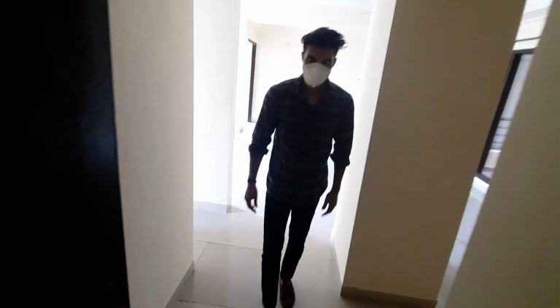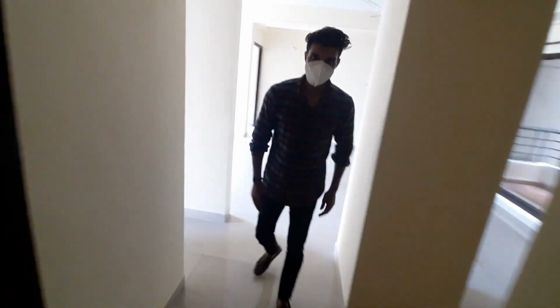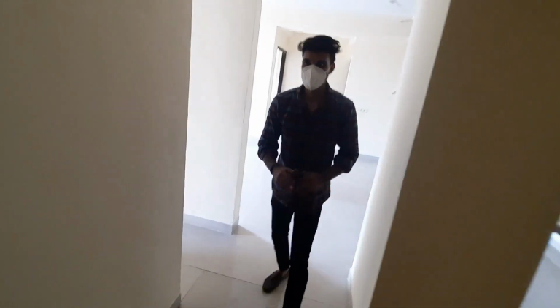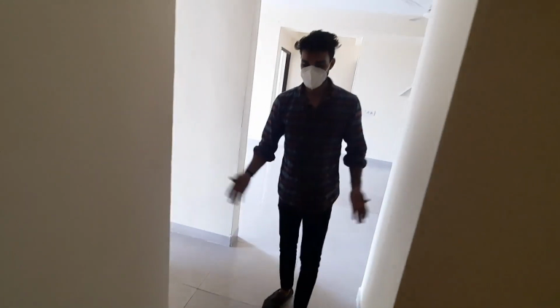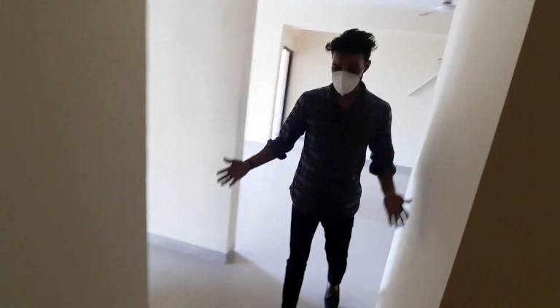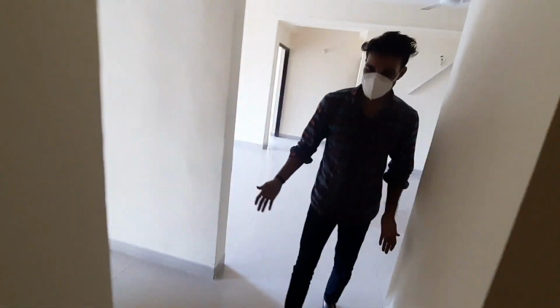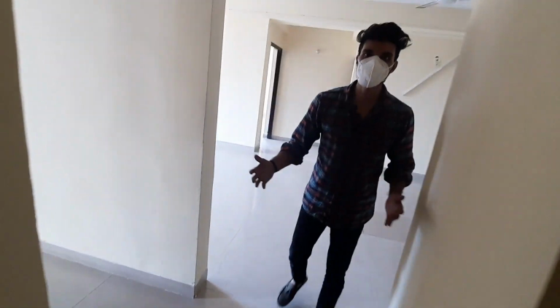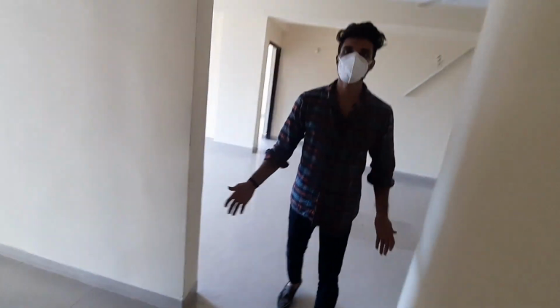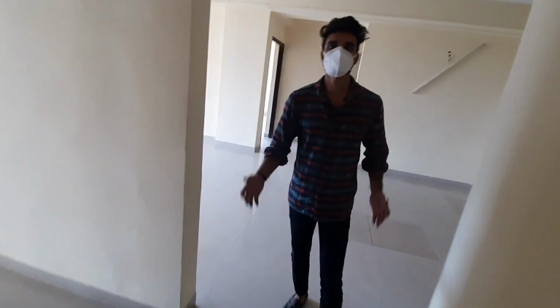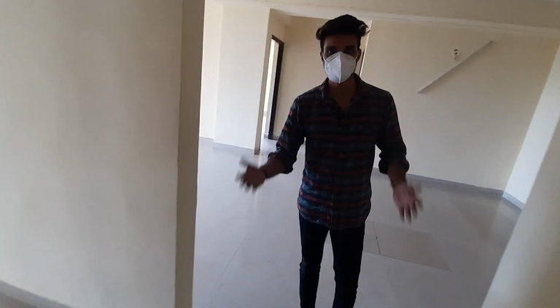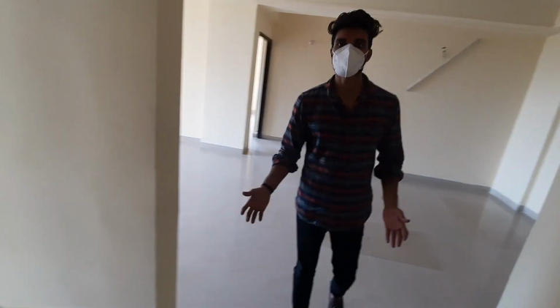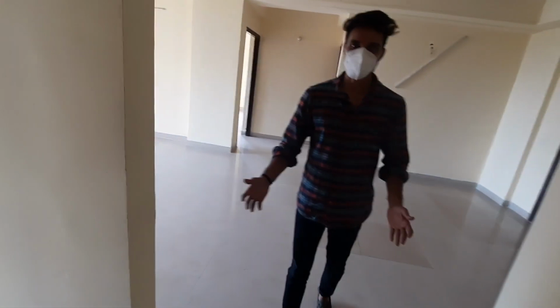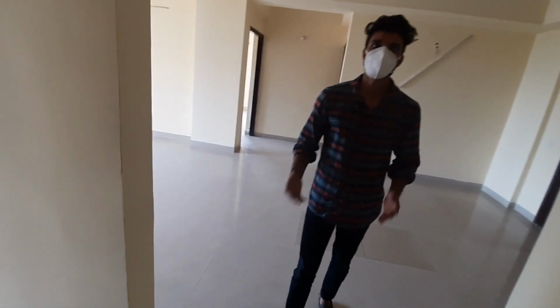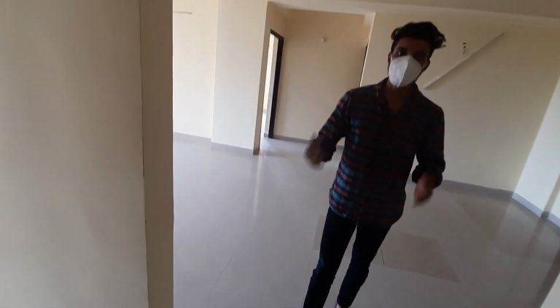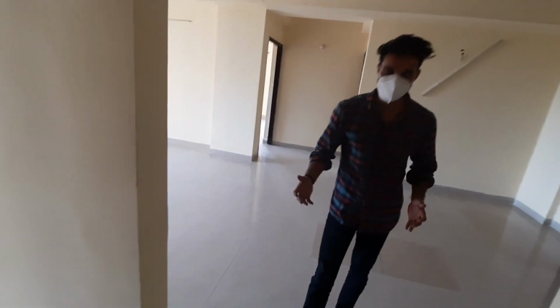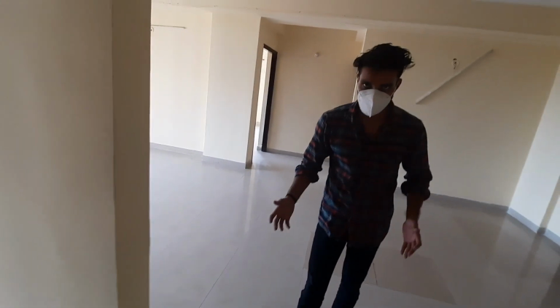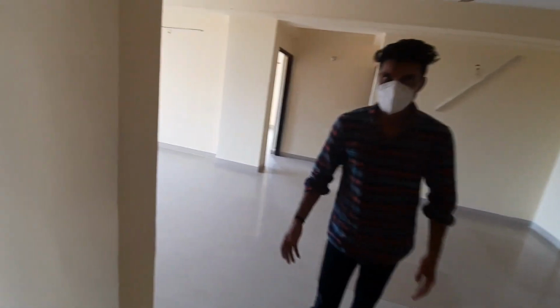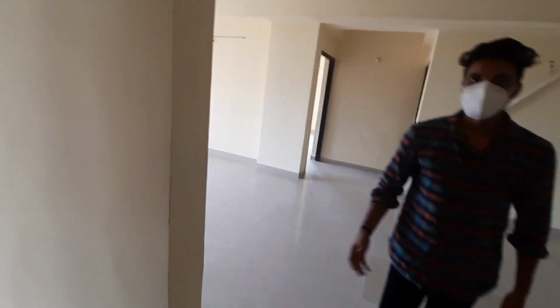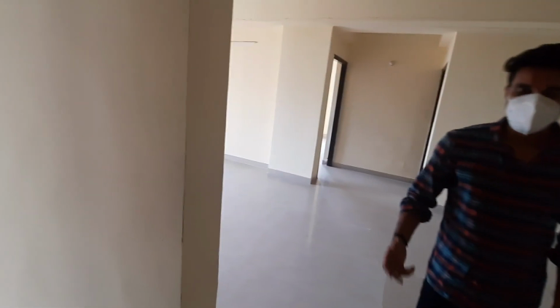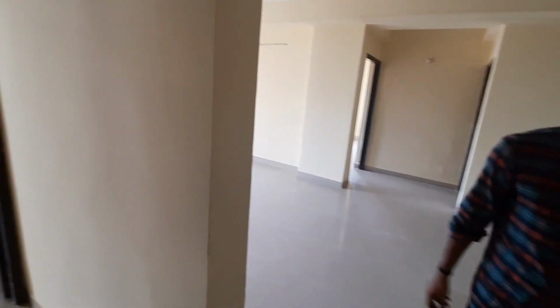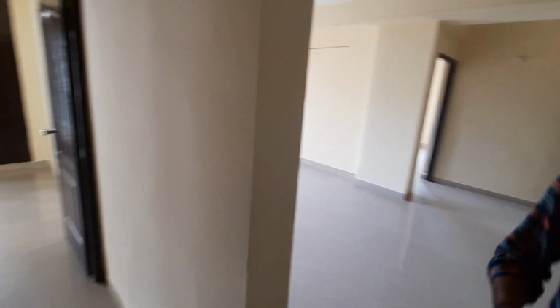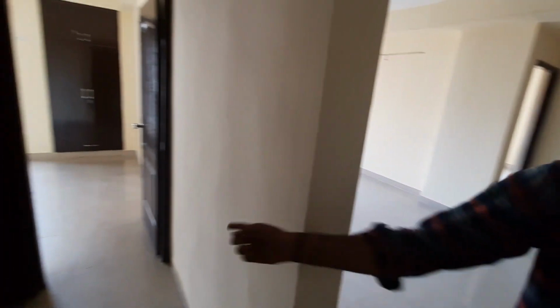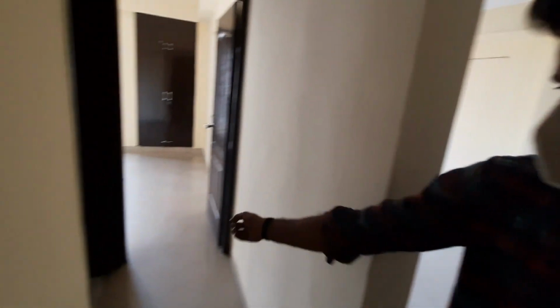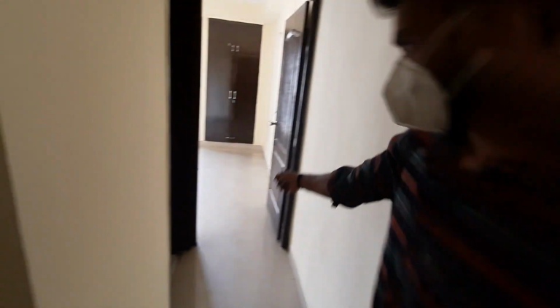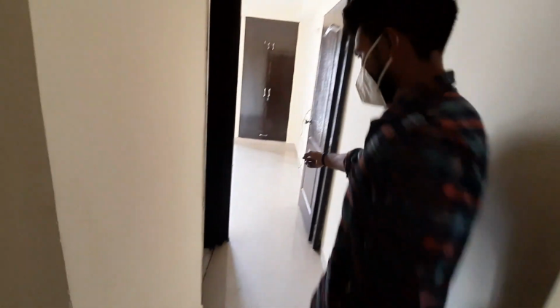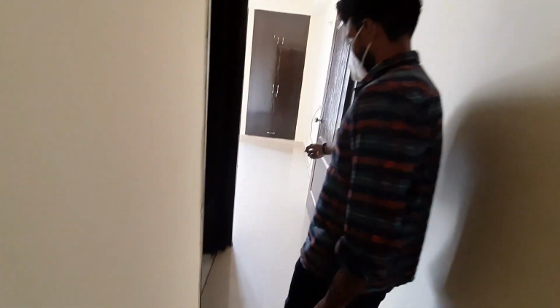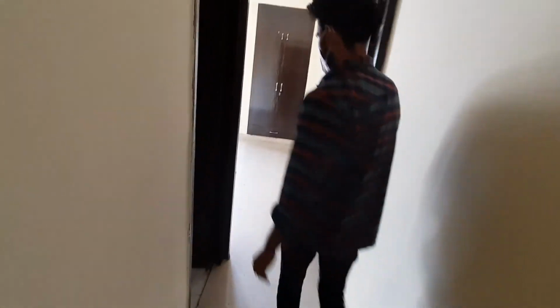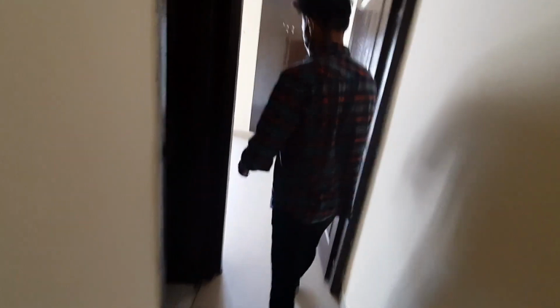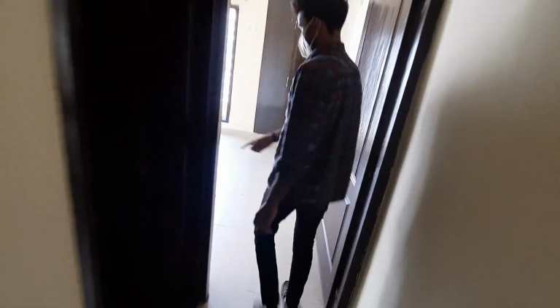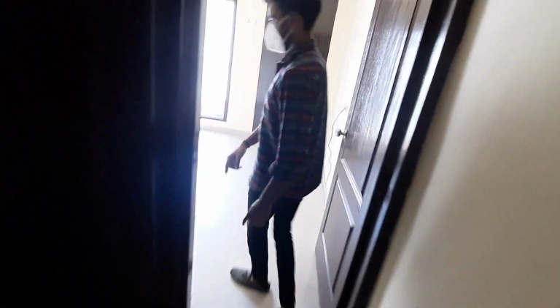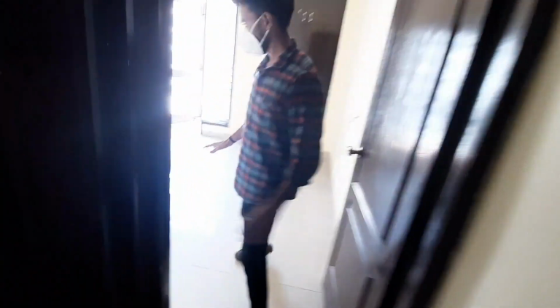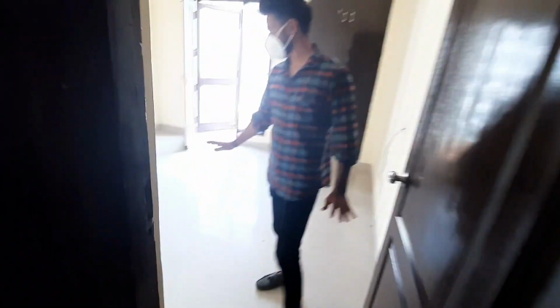Hello Sir, this is the lab for the BHK. This is the first room, the second room. This is our guest room.